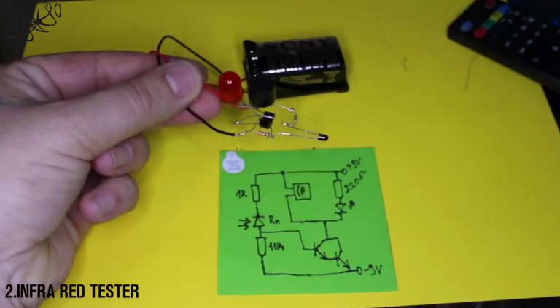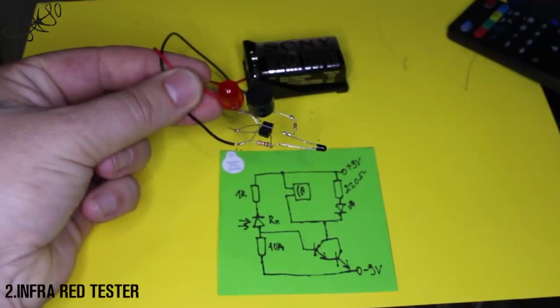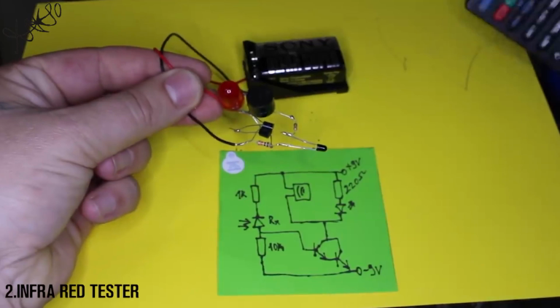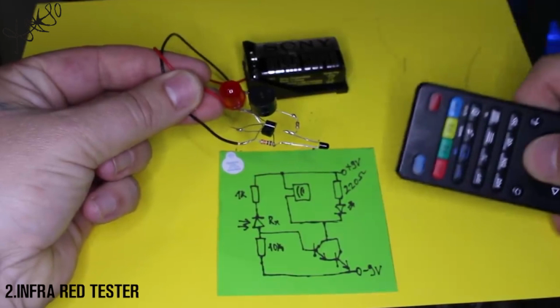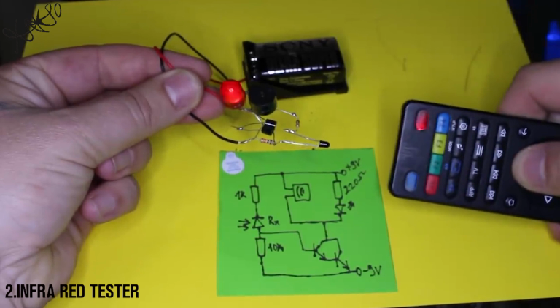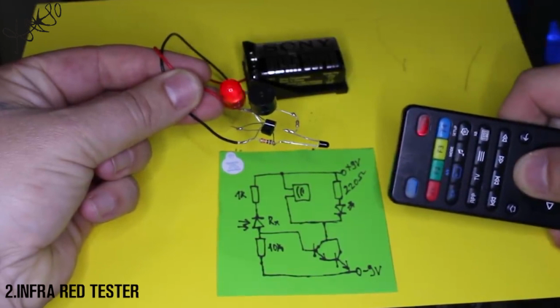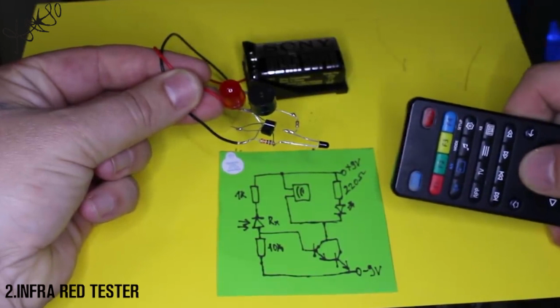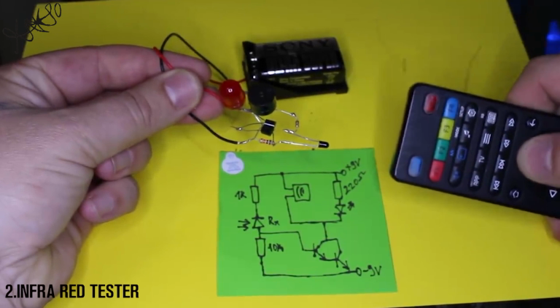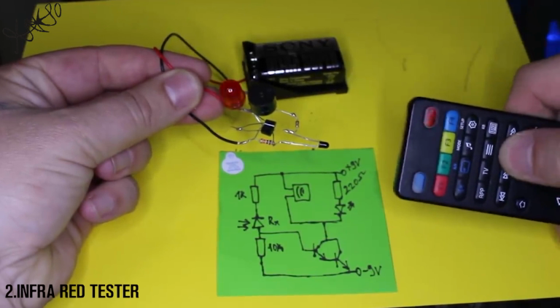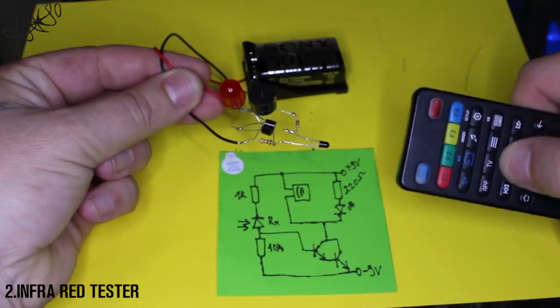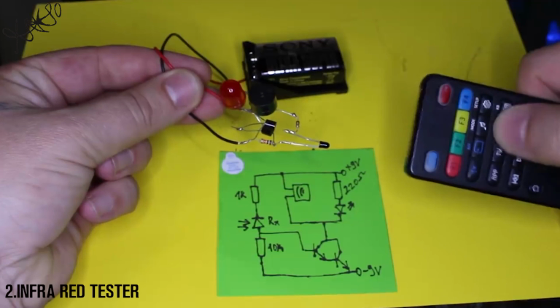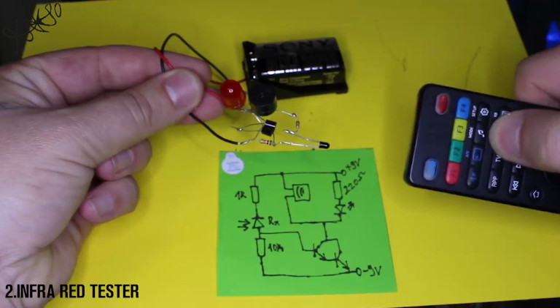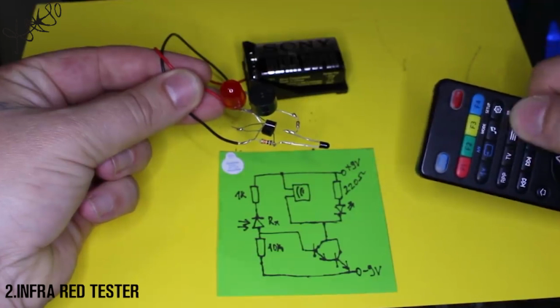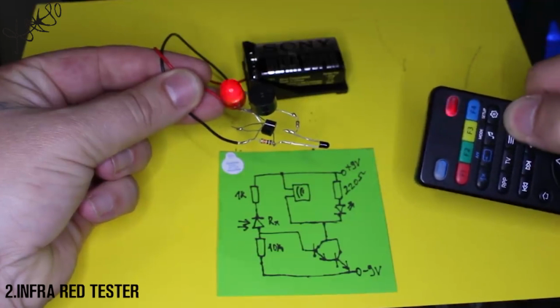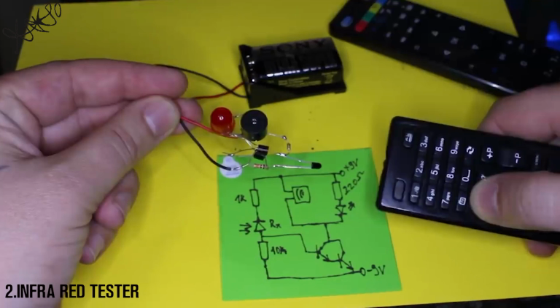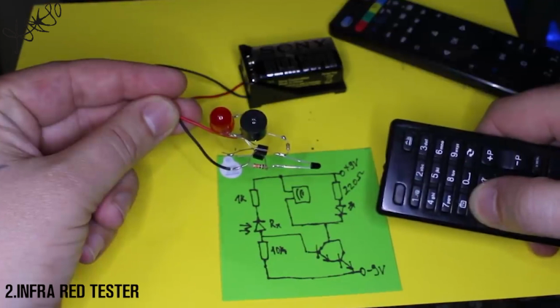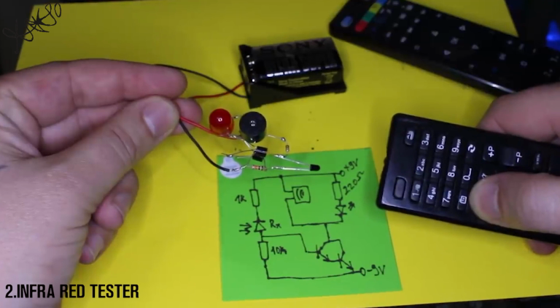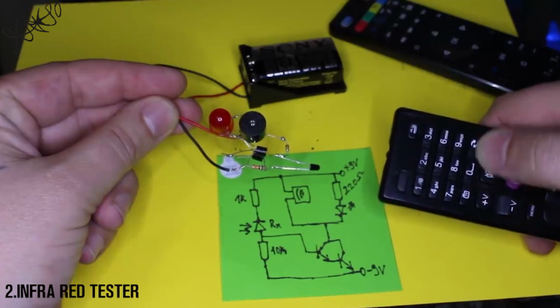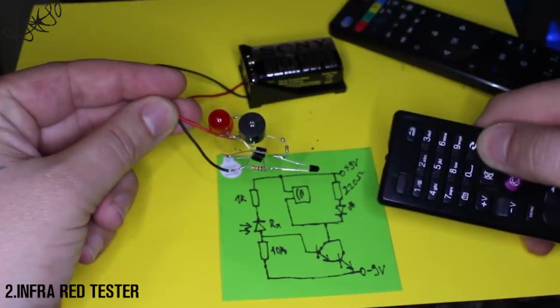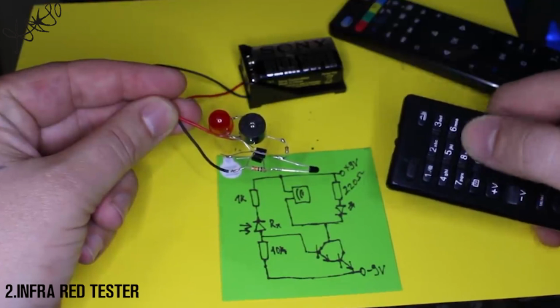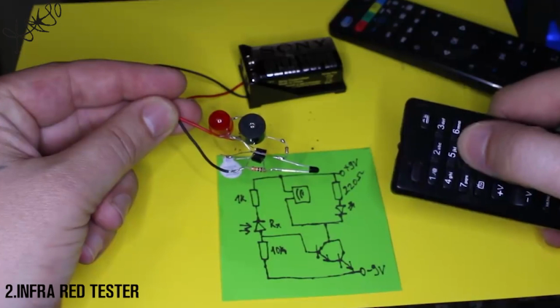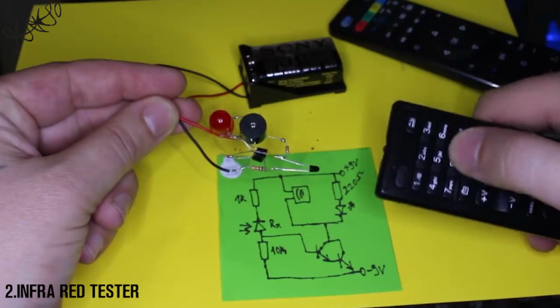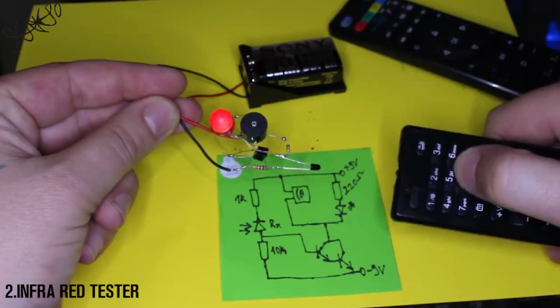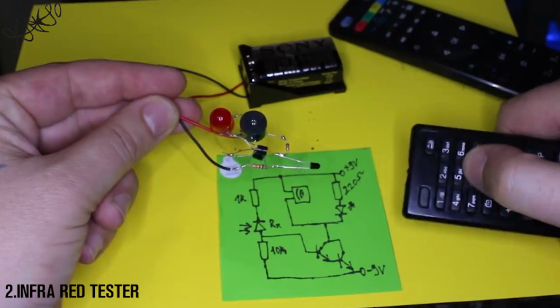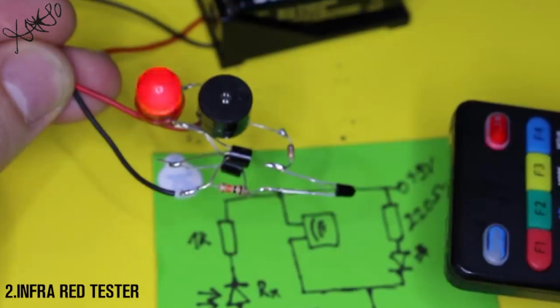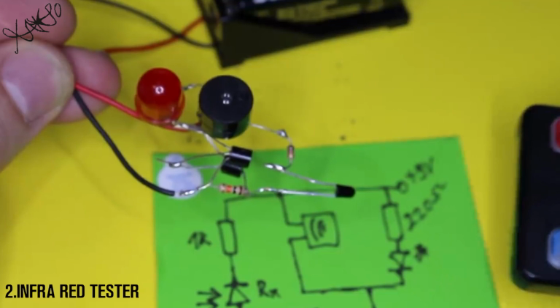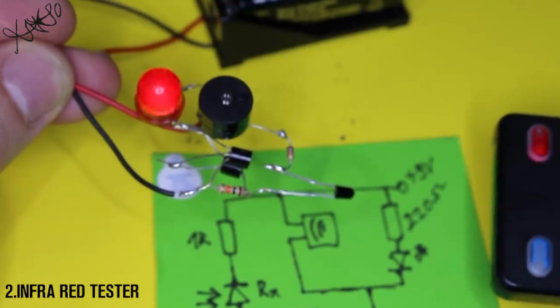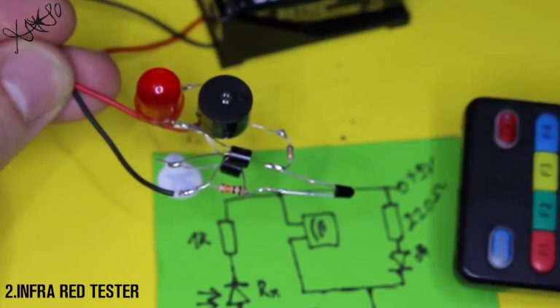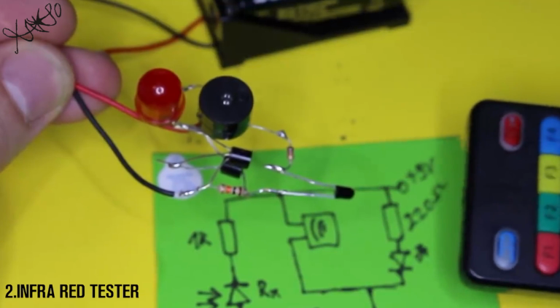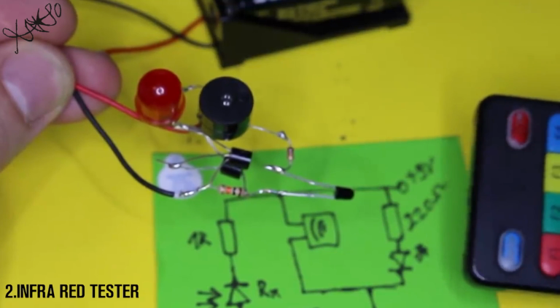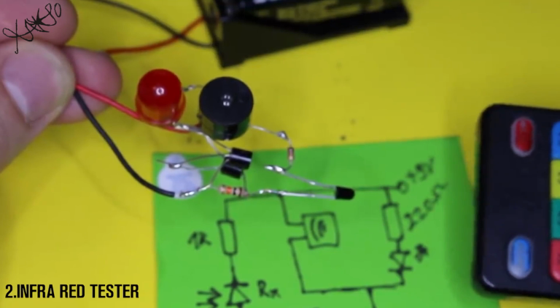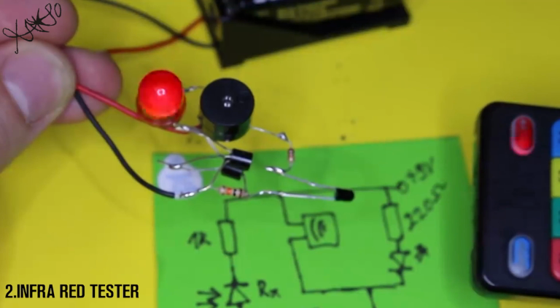You can test any remote control that works with infrared. That's all for this video — thanks for watching and thanks for sharing.